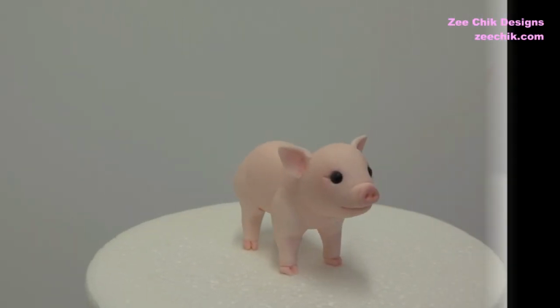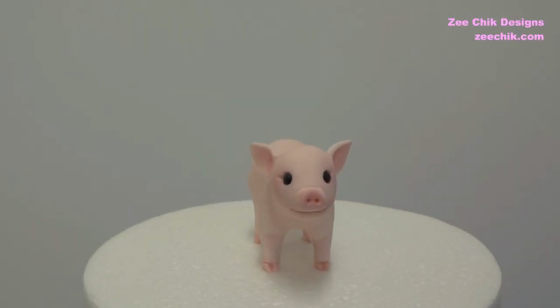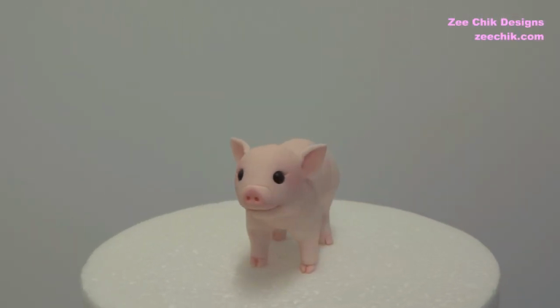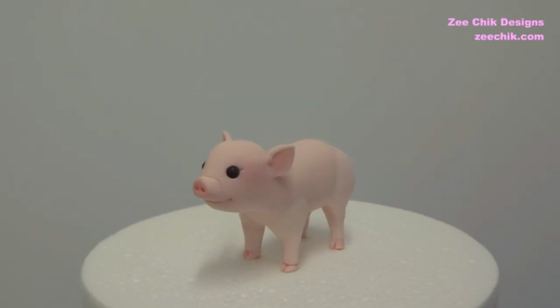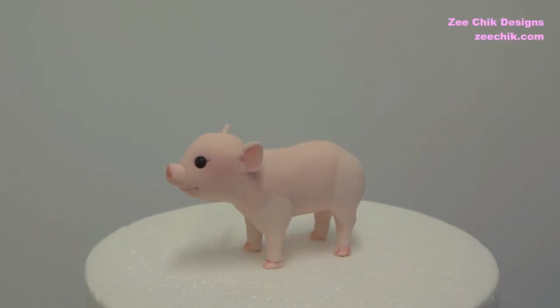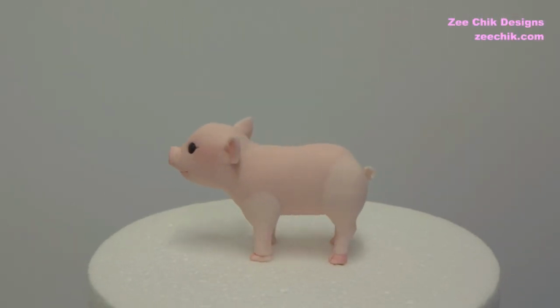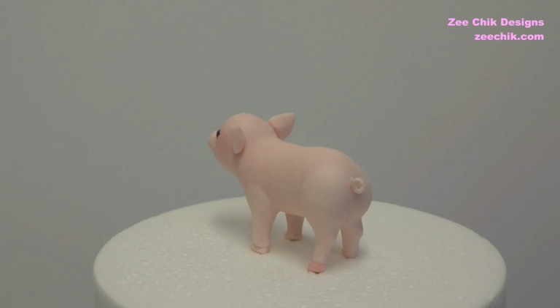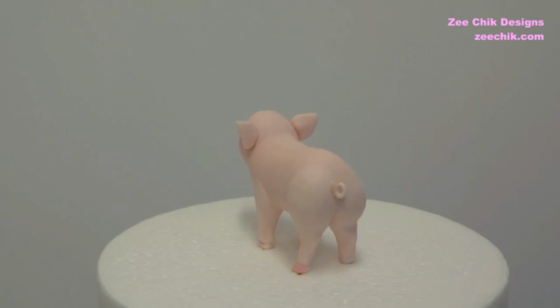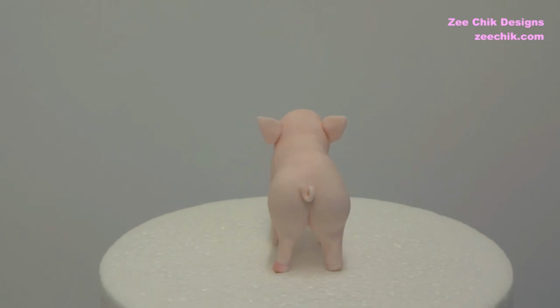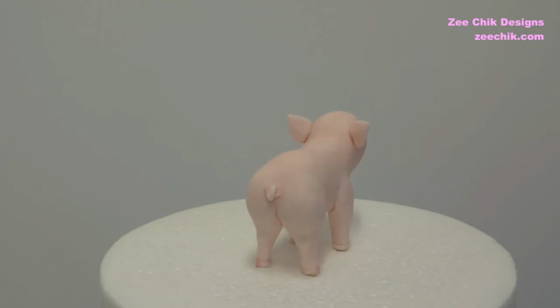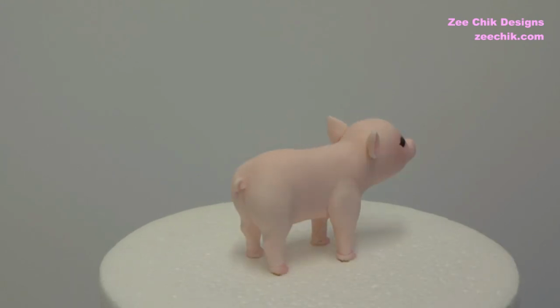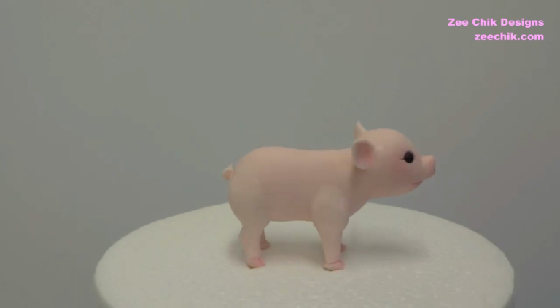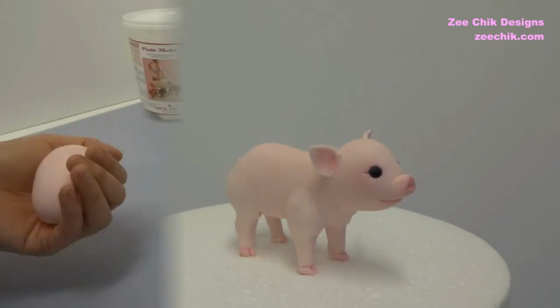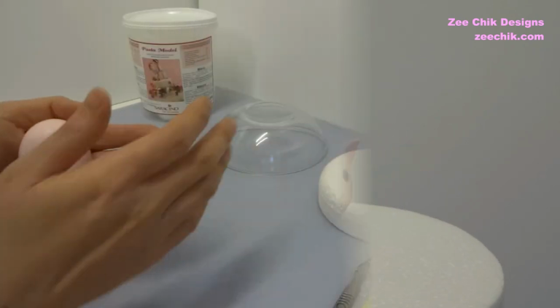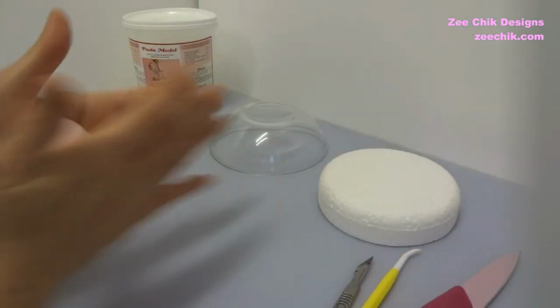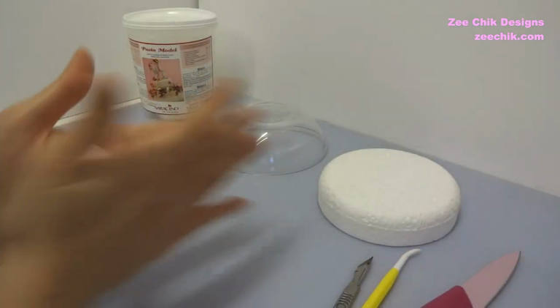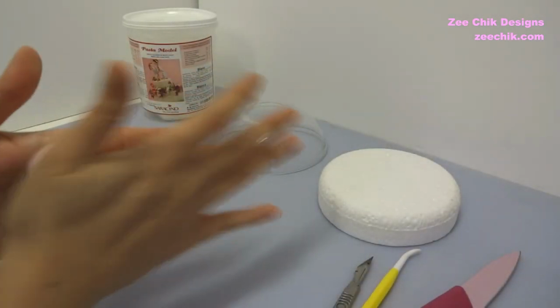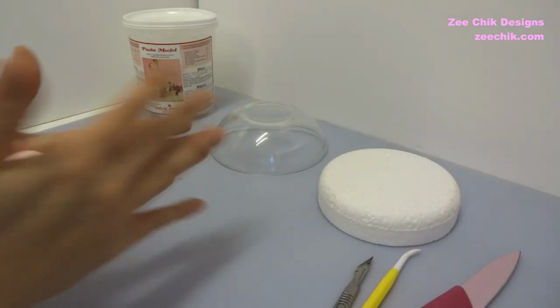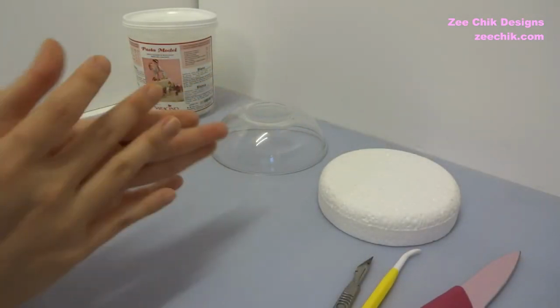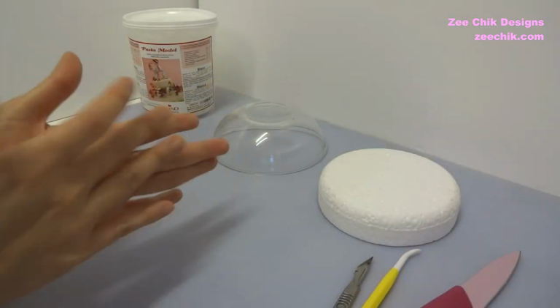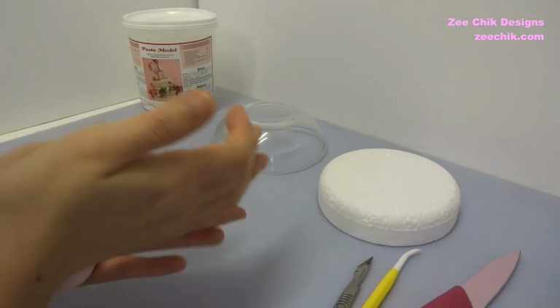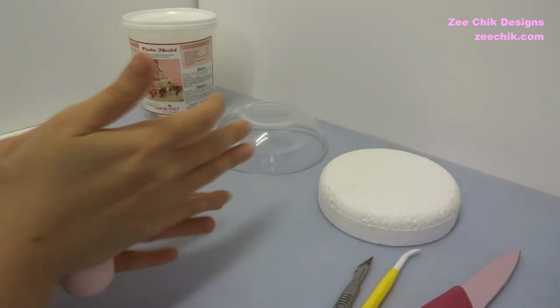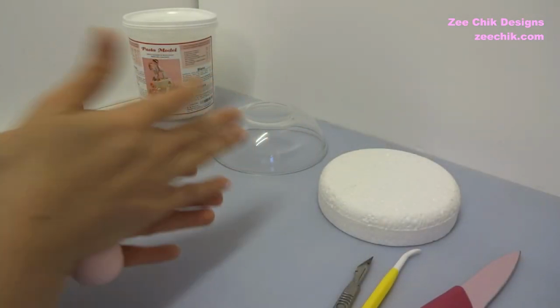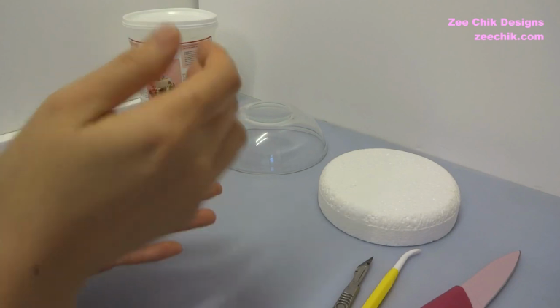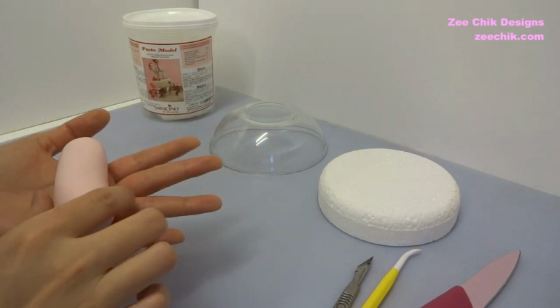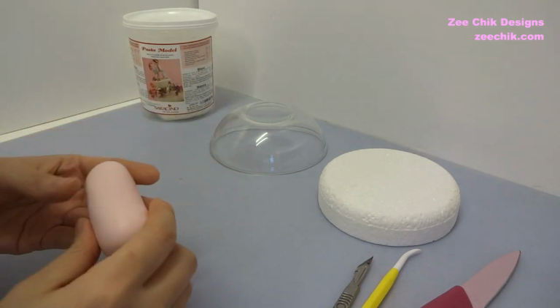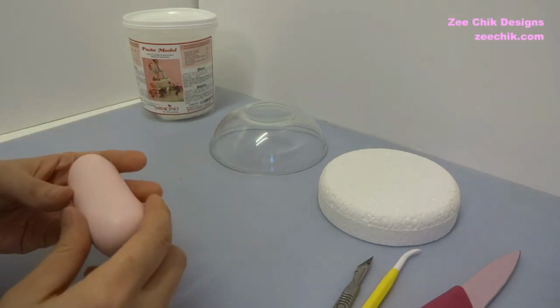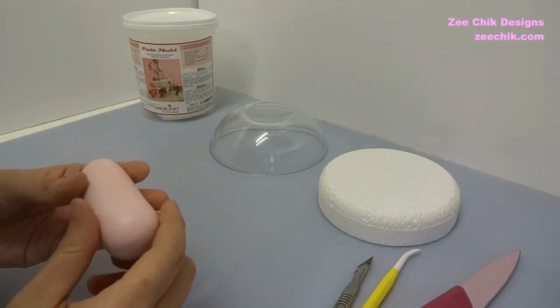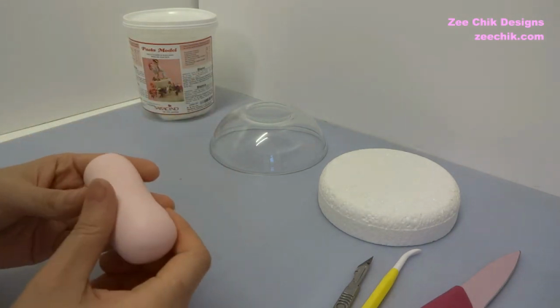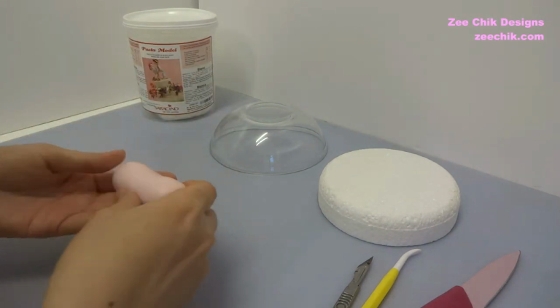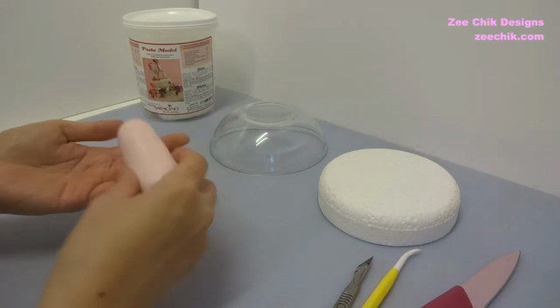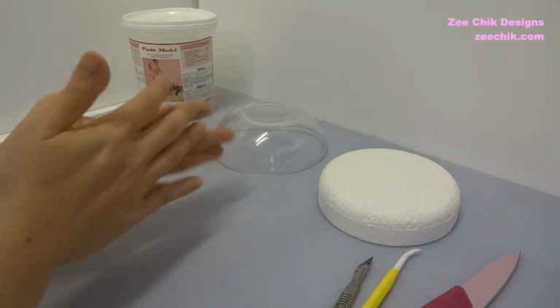Hi everyone, today I am going to show you how I make this little pig. In this video, I am going to use Saraceno modeling paste.